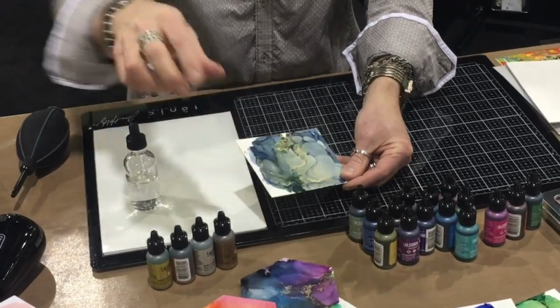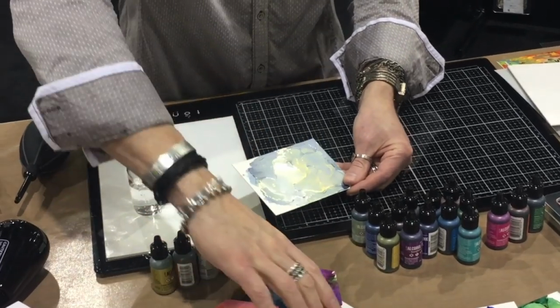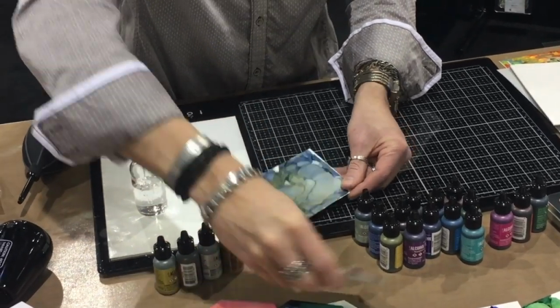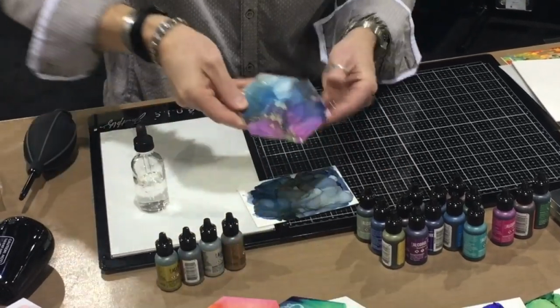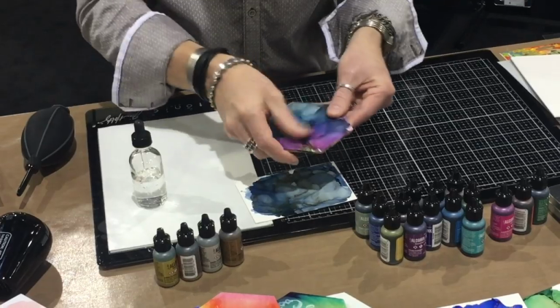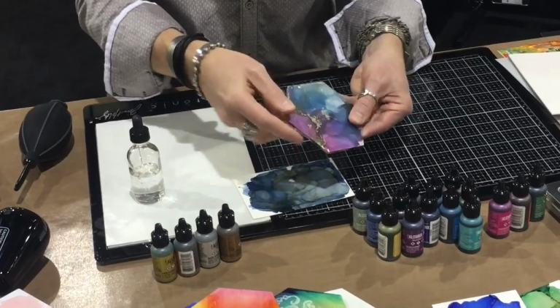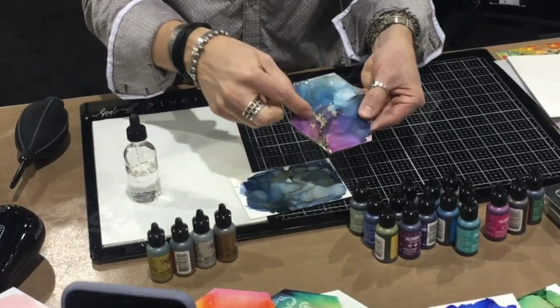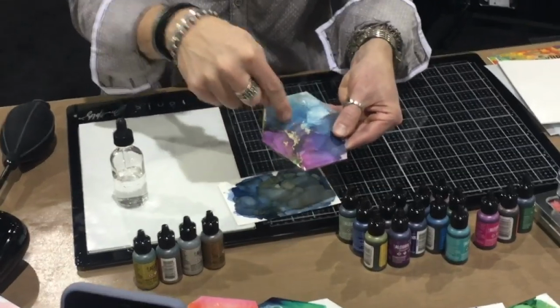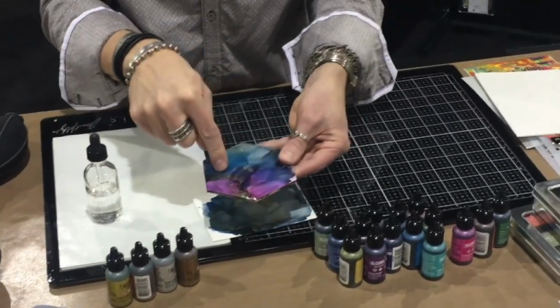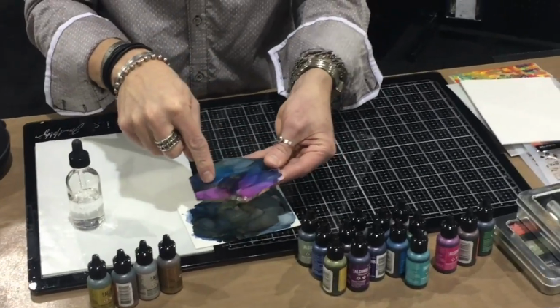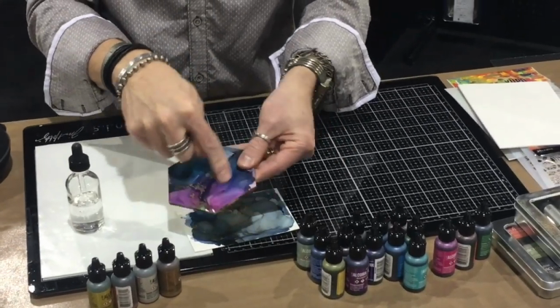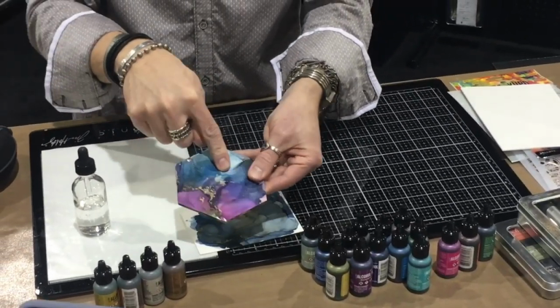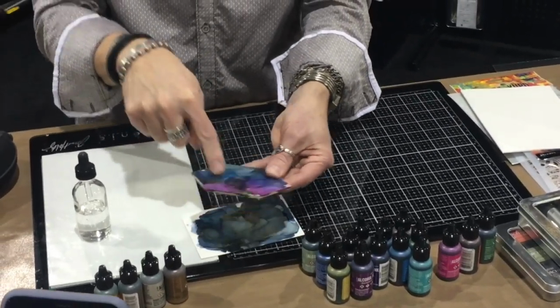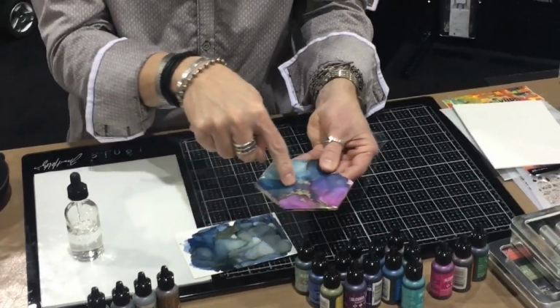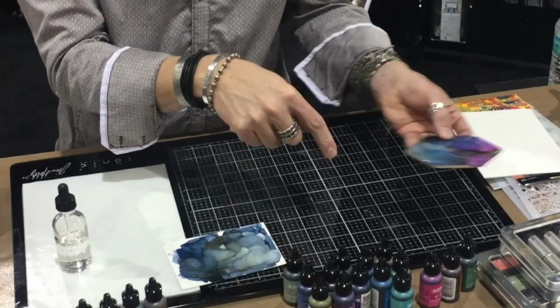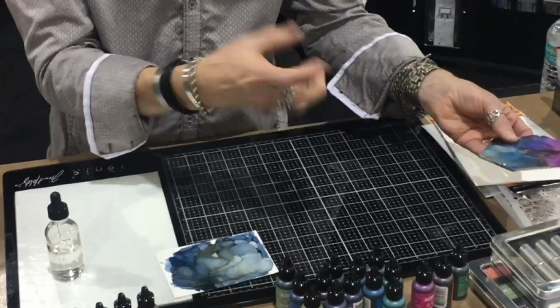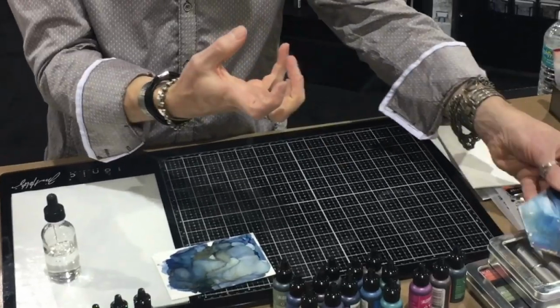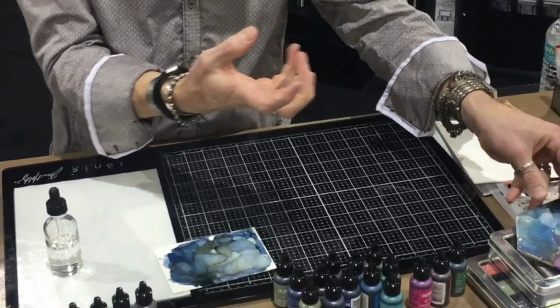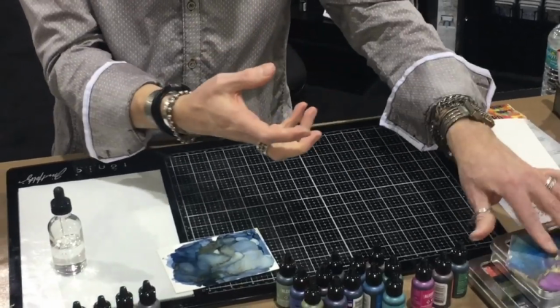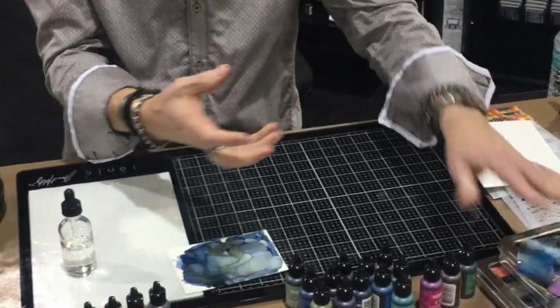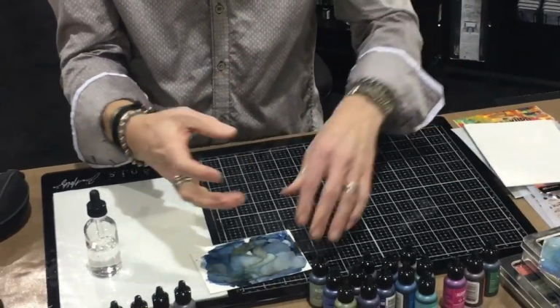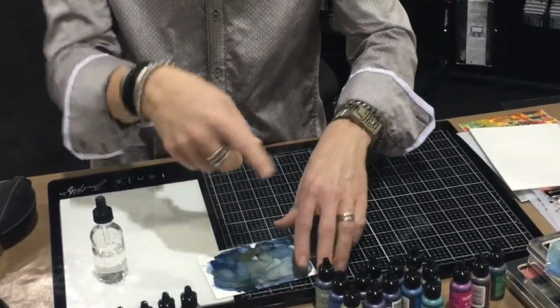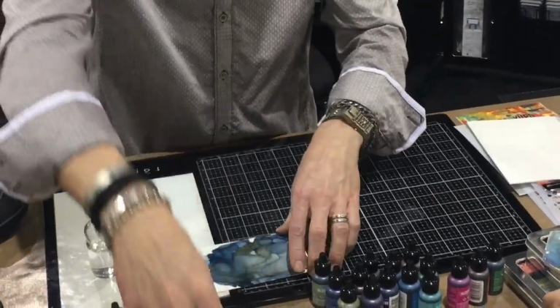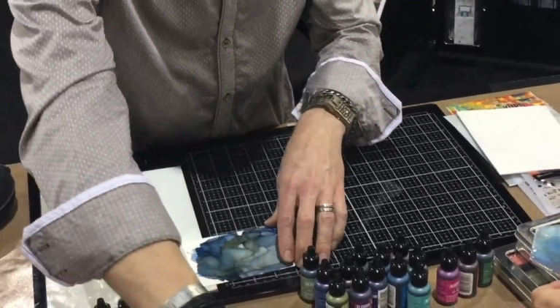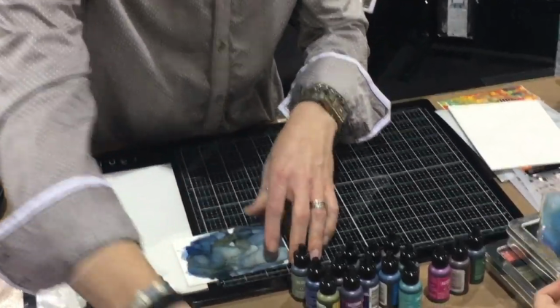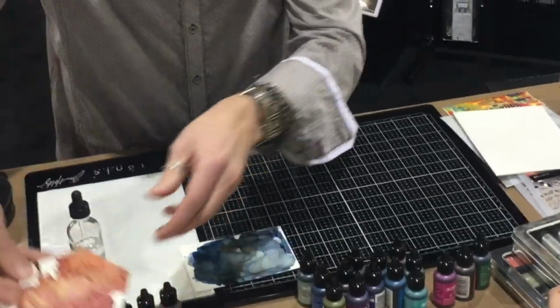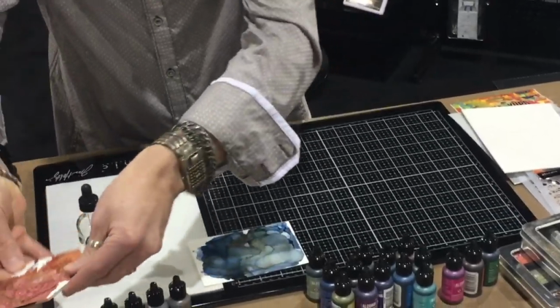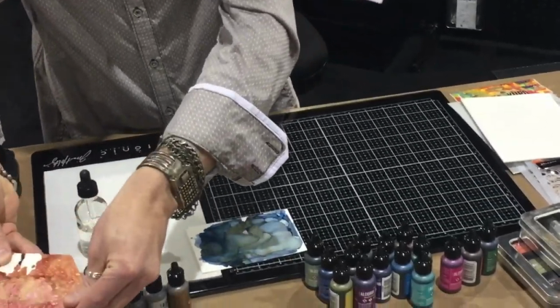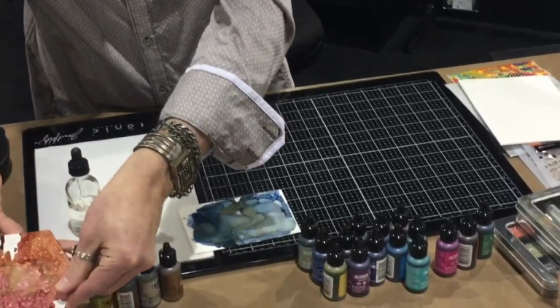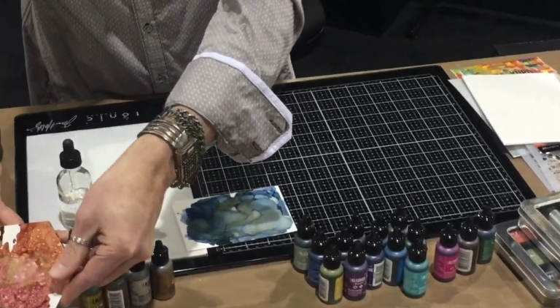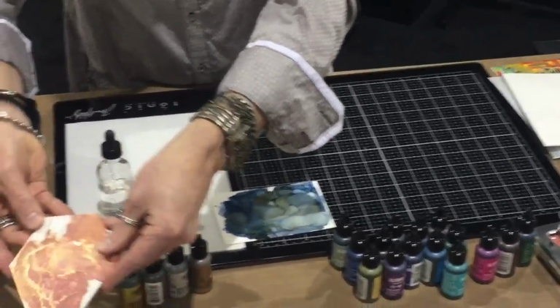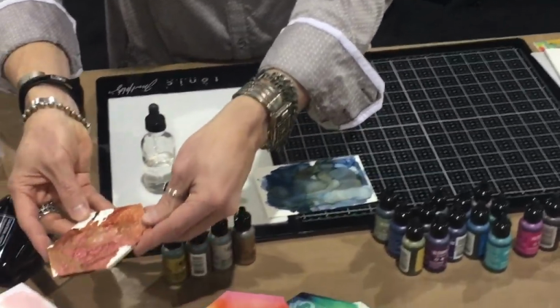So even on something like this tile, it looks like there's leafing in there, but that is the alloy. That's the ink that does that. It creates these chunks — these fragments of metallic that go onto the surface. So any of these elements of metallic that you see, those are the alloys.